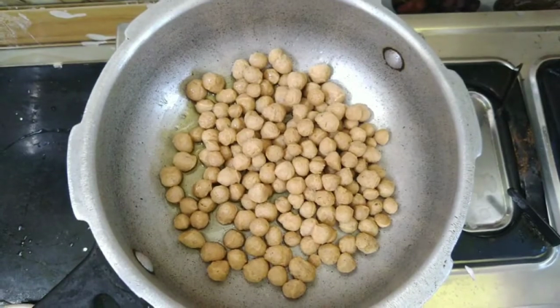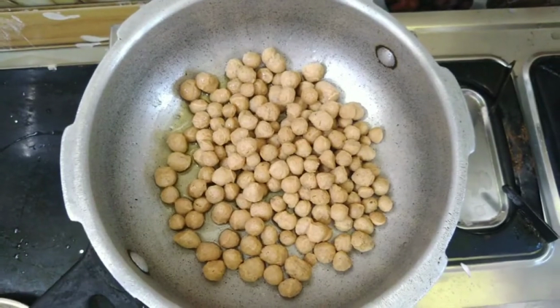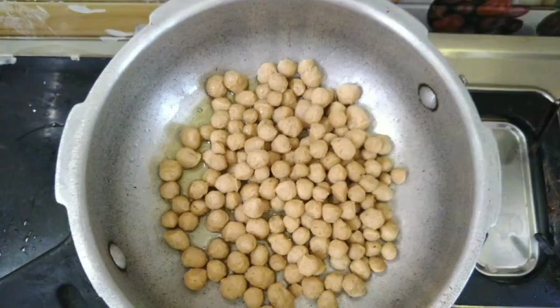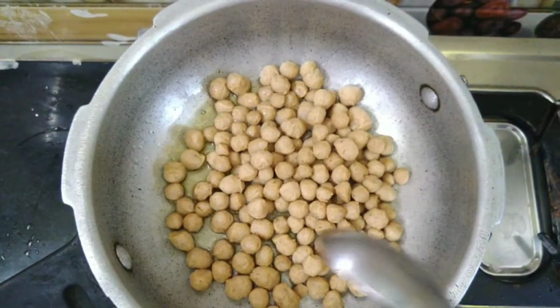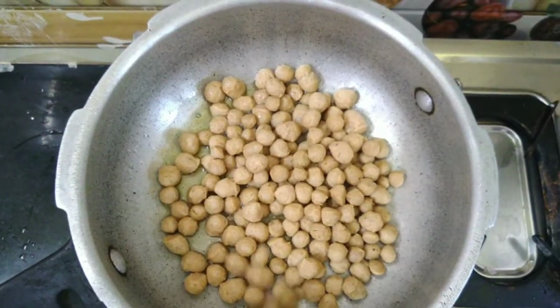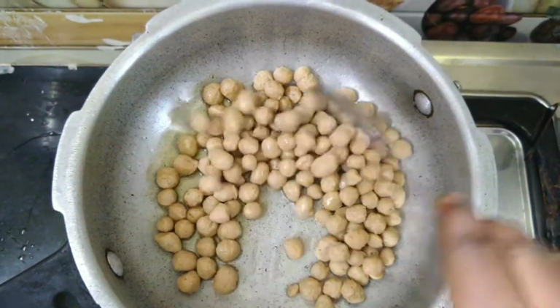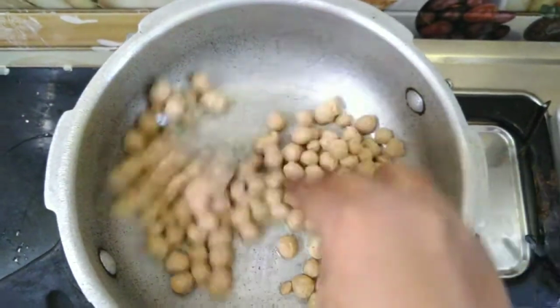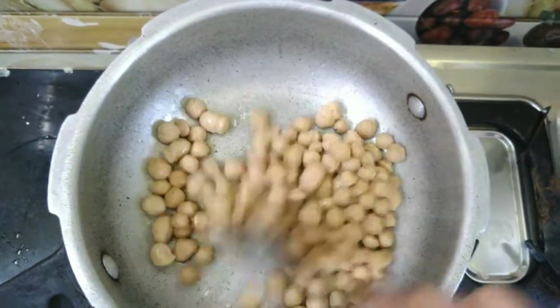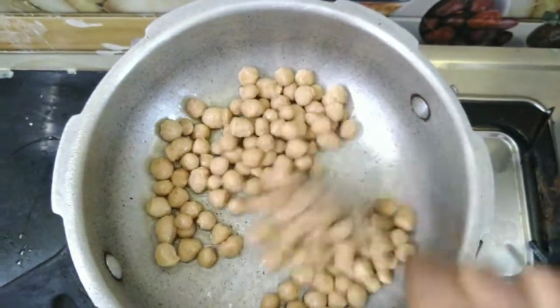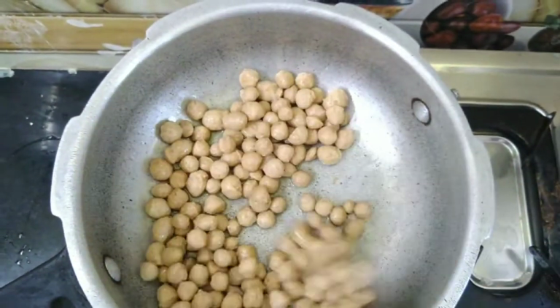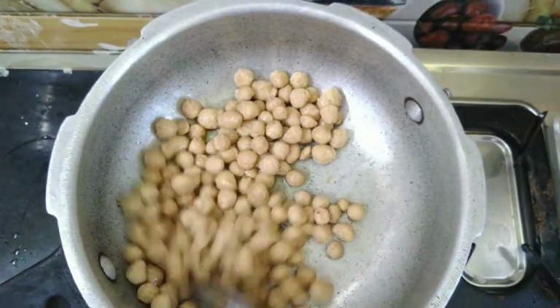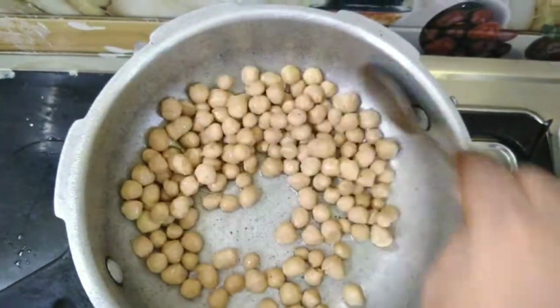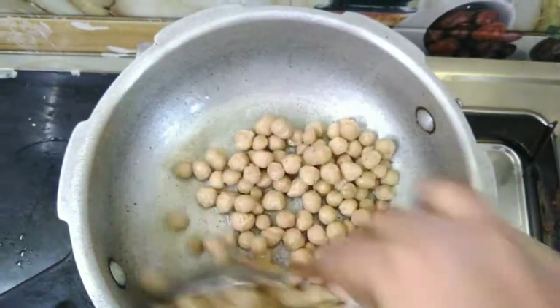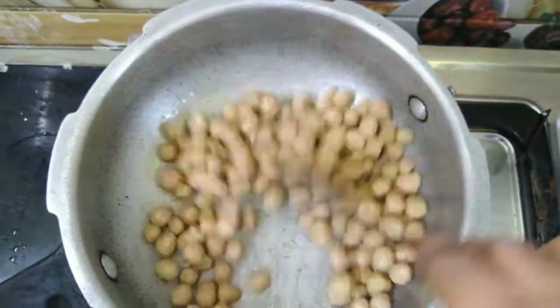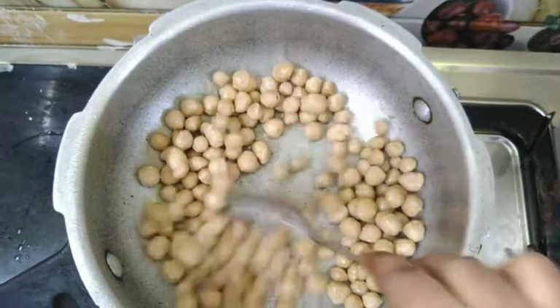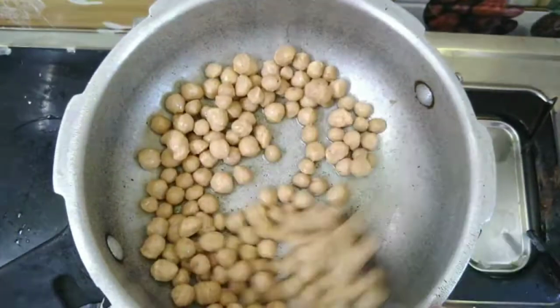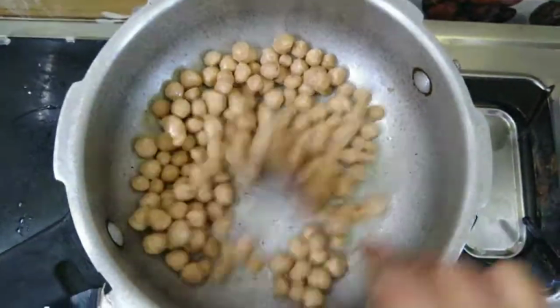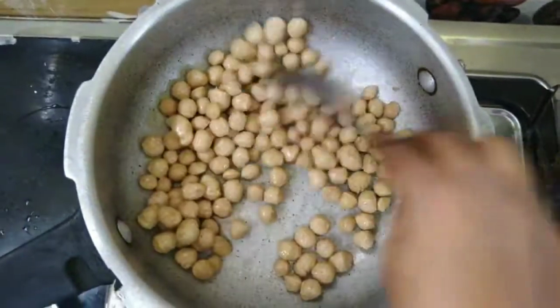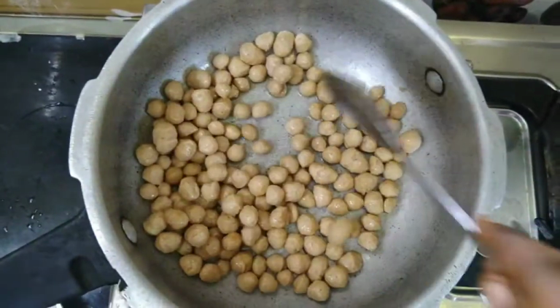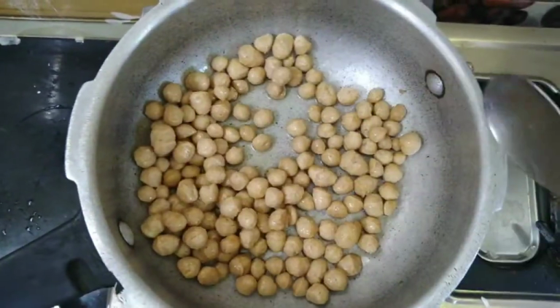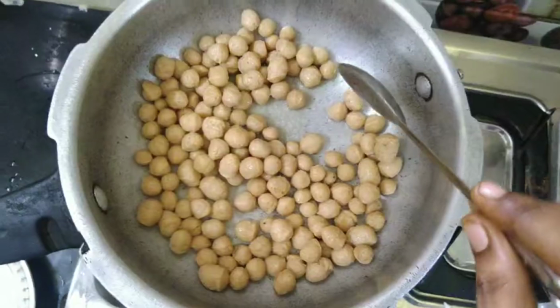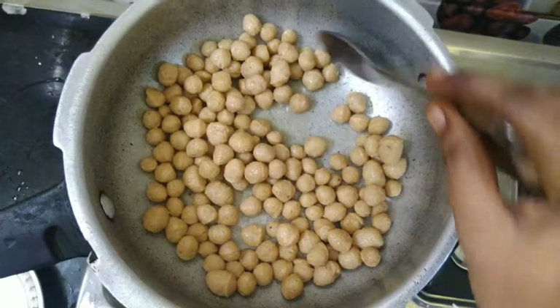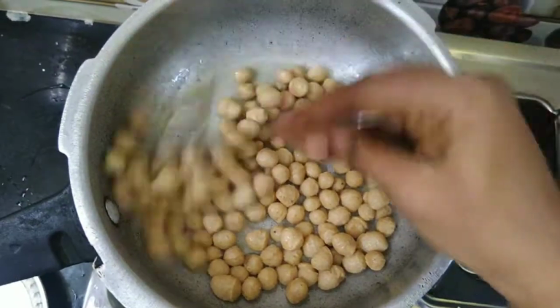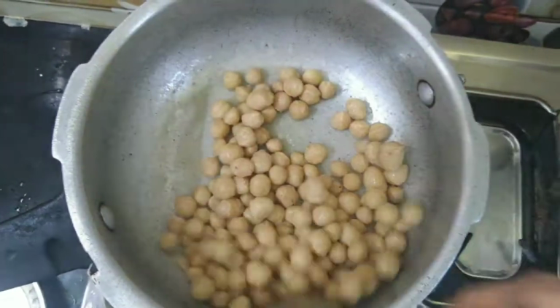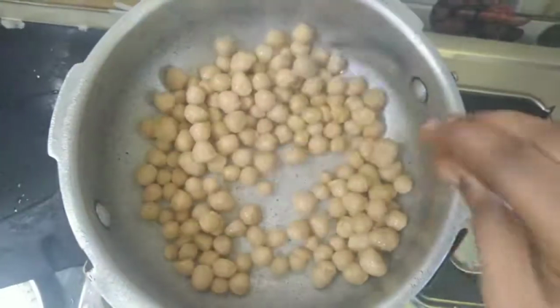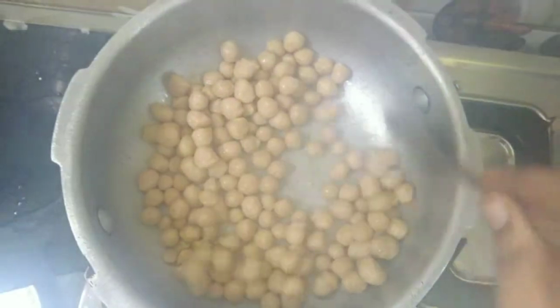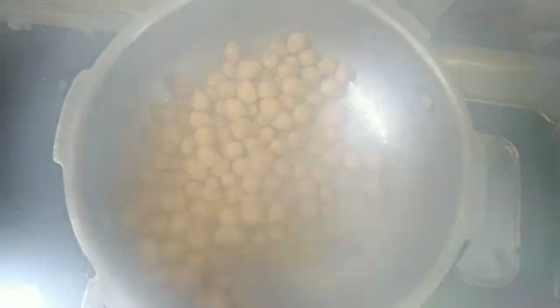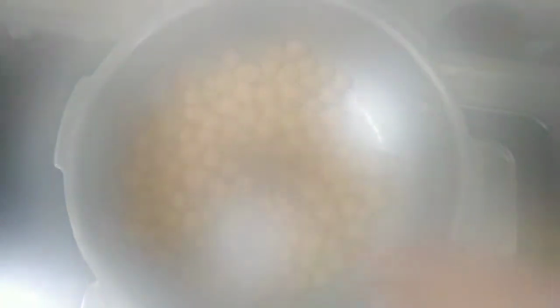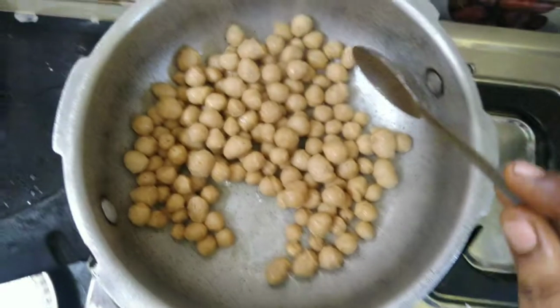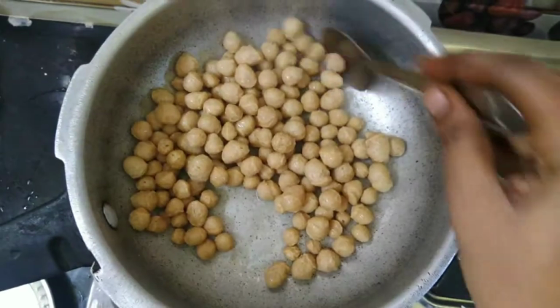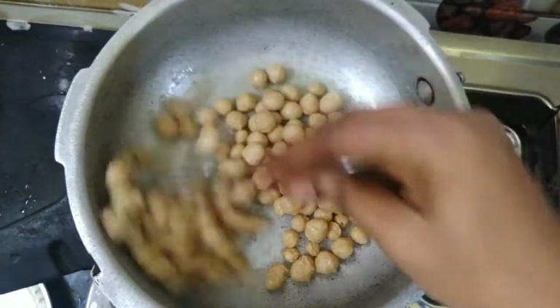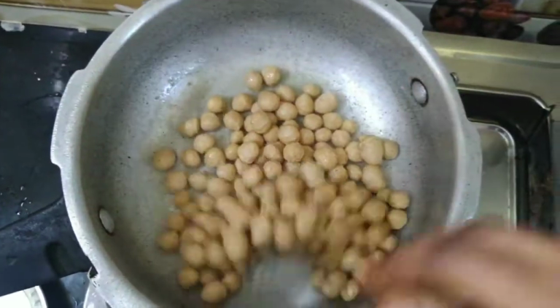Fry the meal maker for about 2-3 minutes on a medium flame. It adds a lot of taste to it.